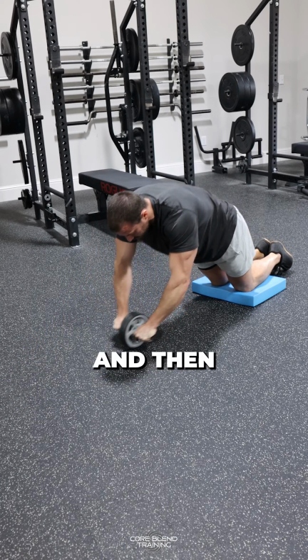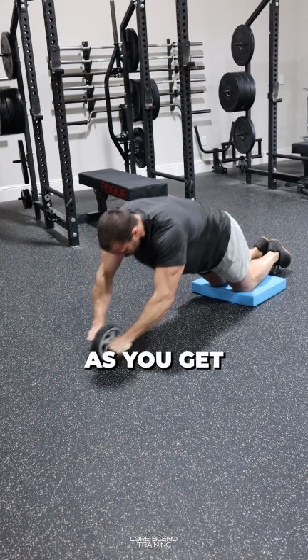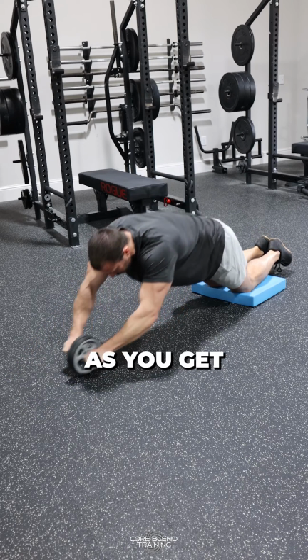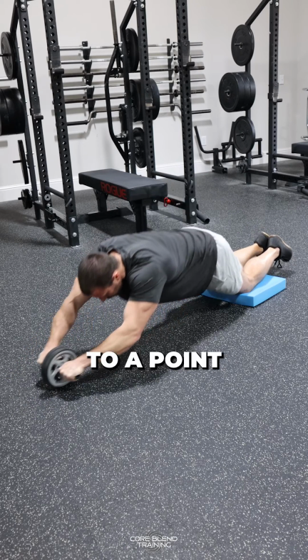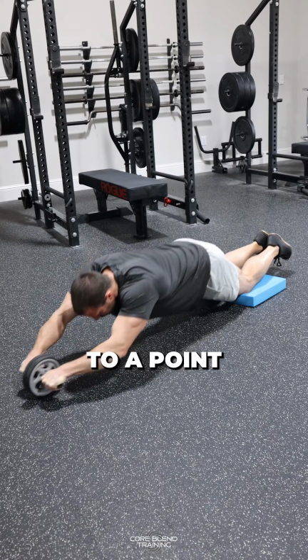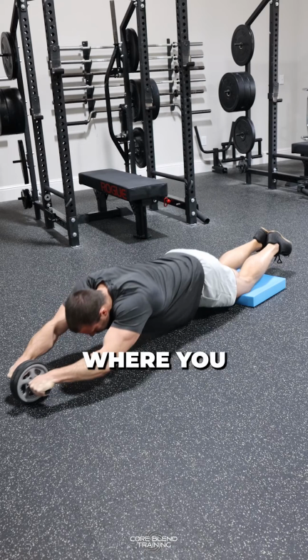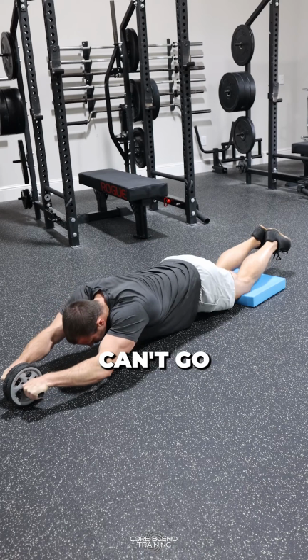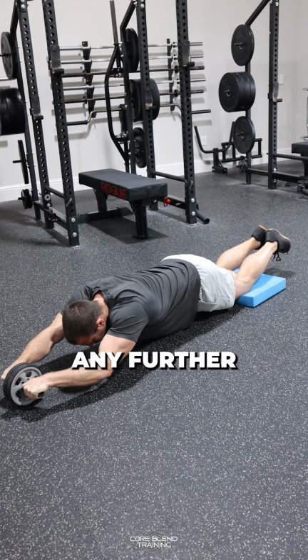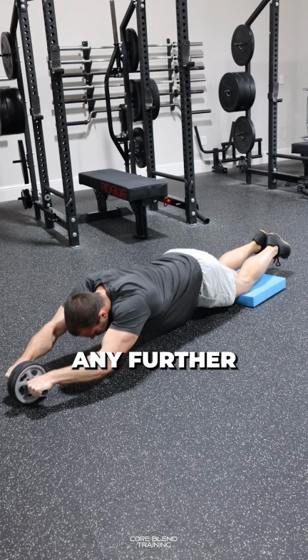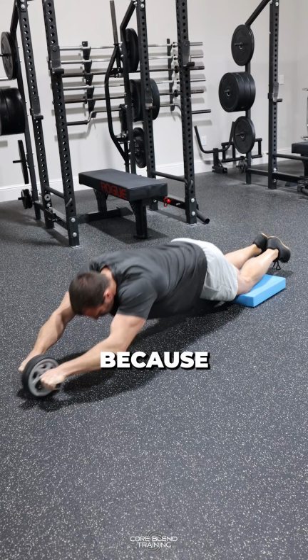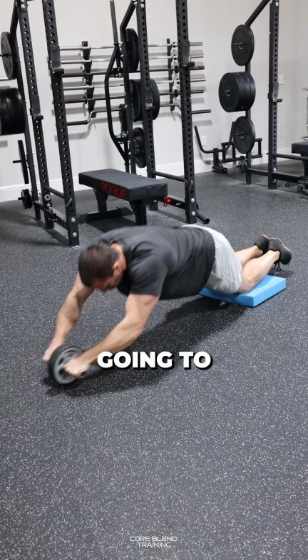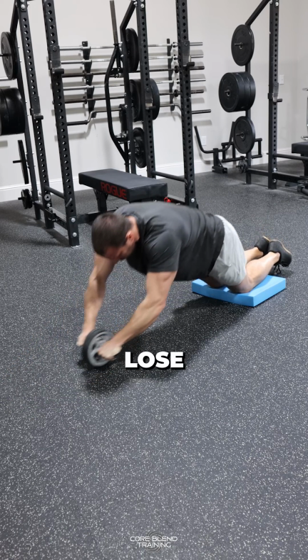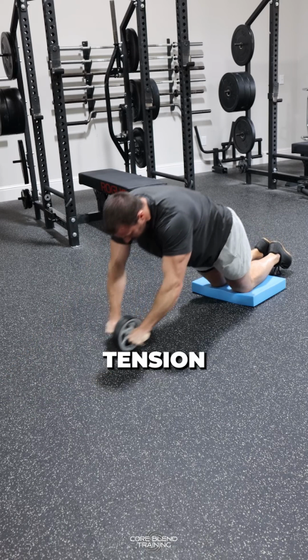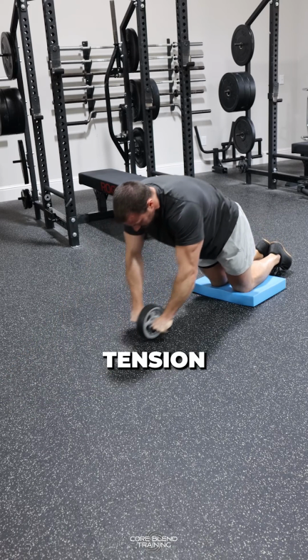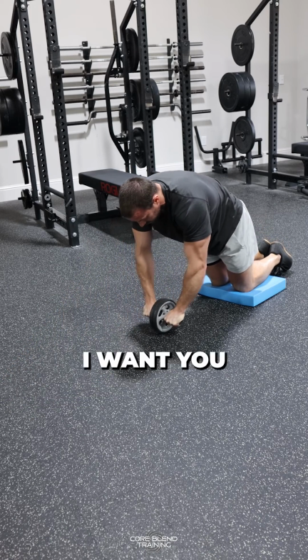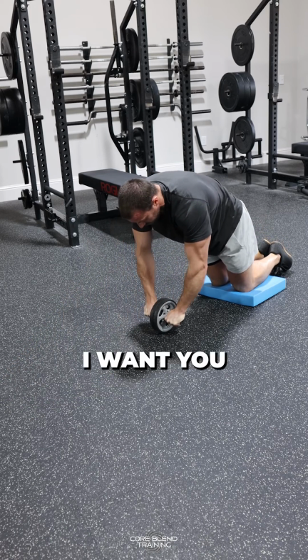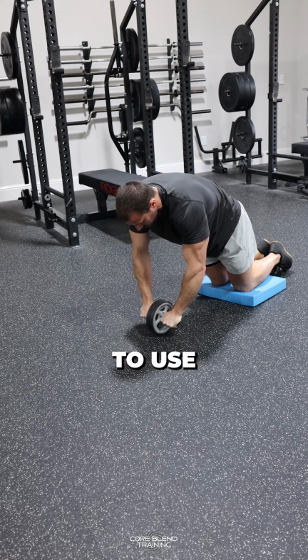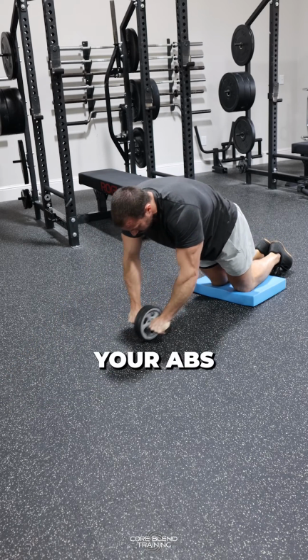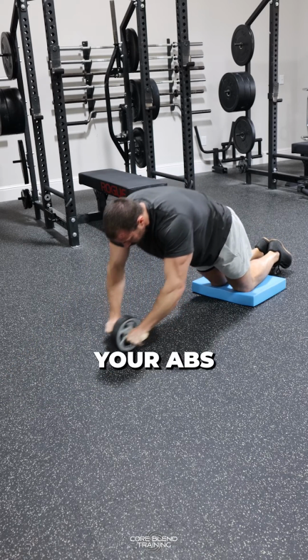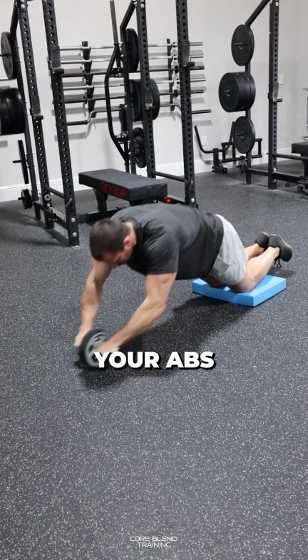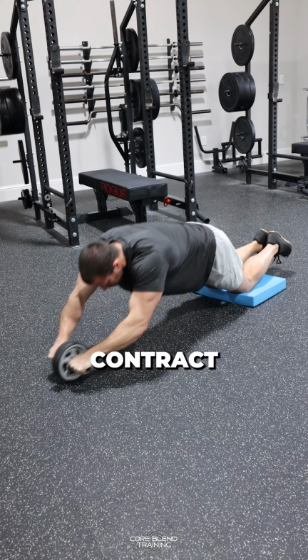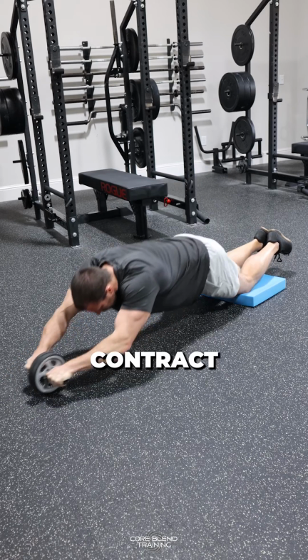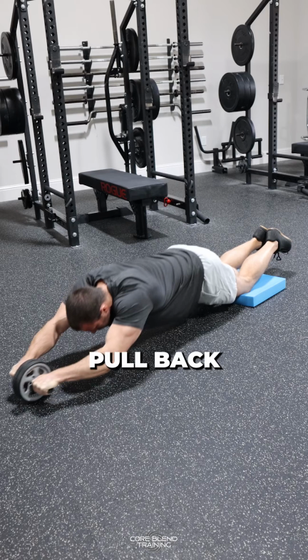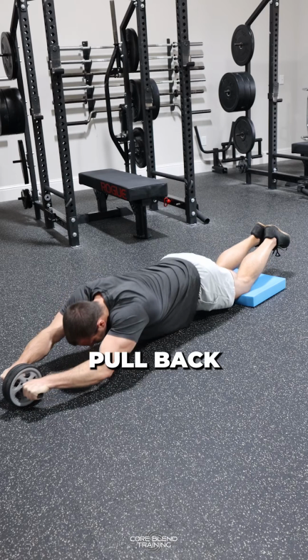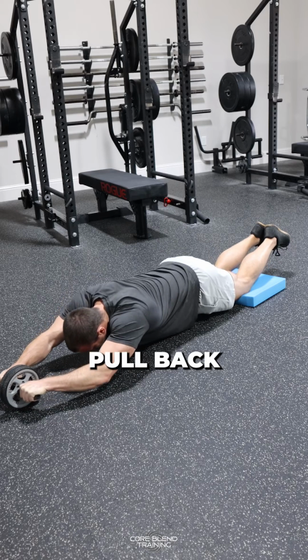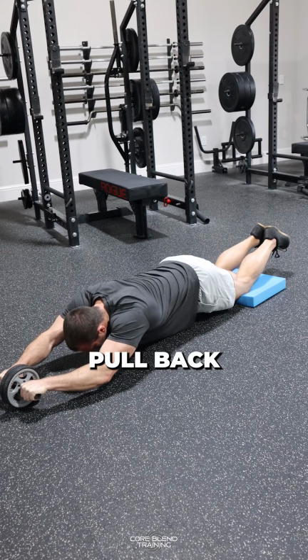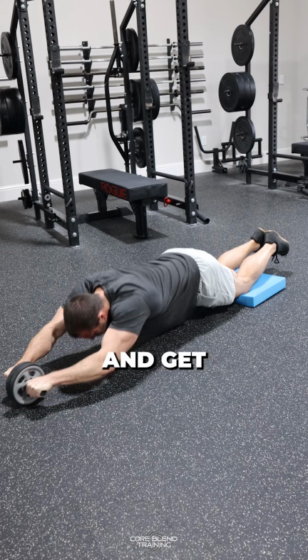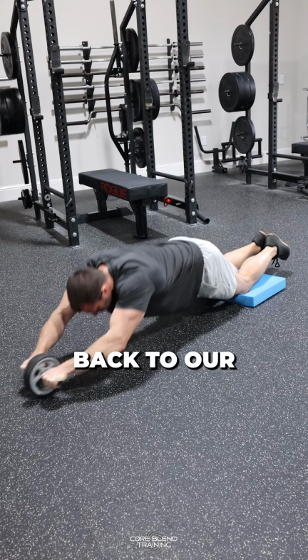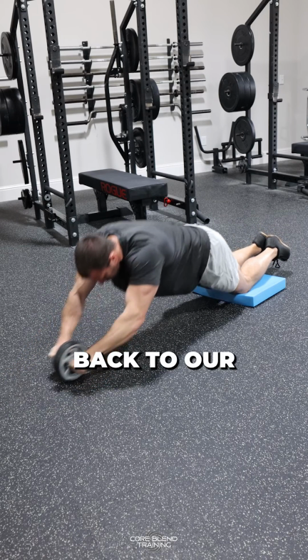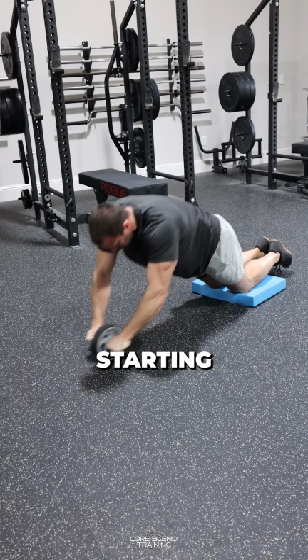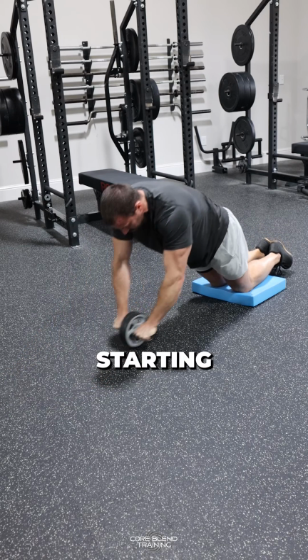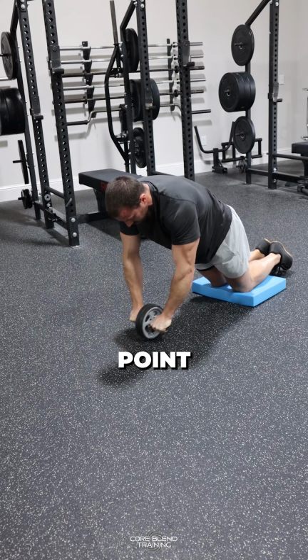As you get to a point where you can't go any further because you're going to lose tension, use your abs to contract, pull back, and get back to your knees. That's our starting point.